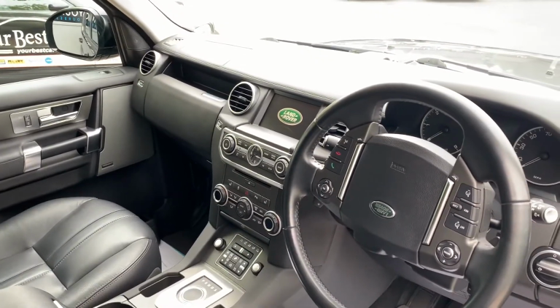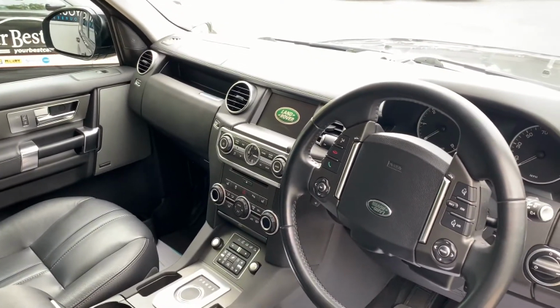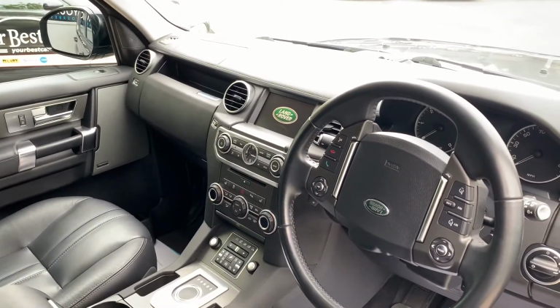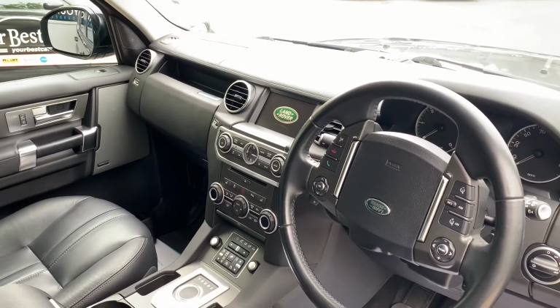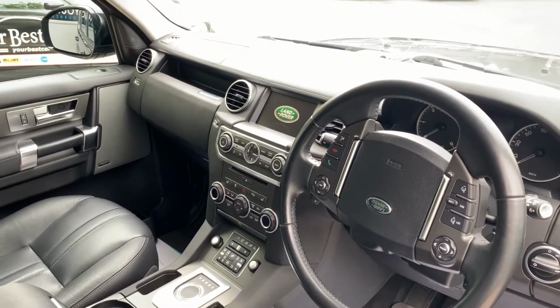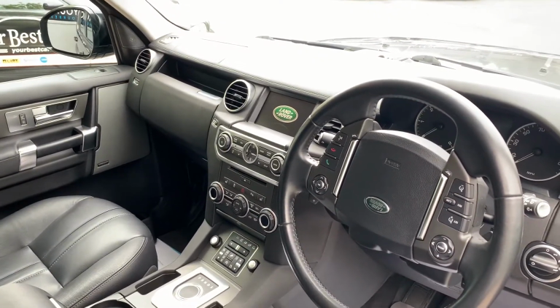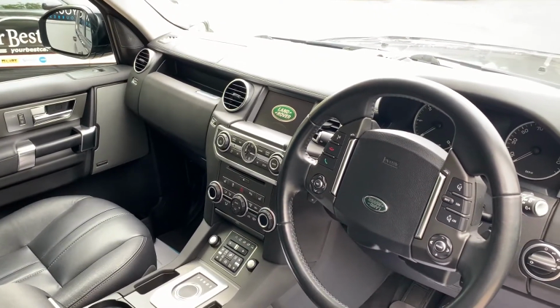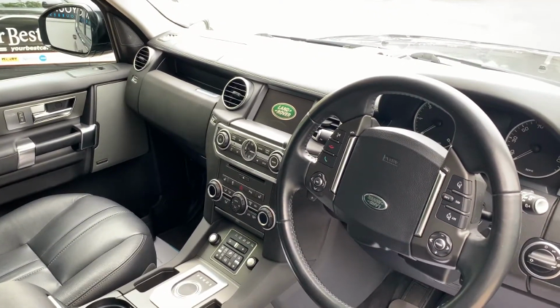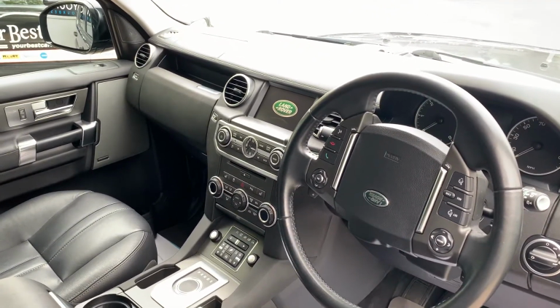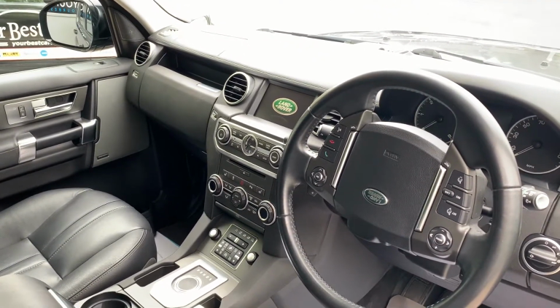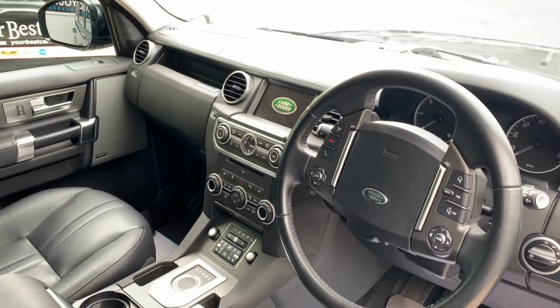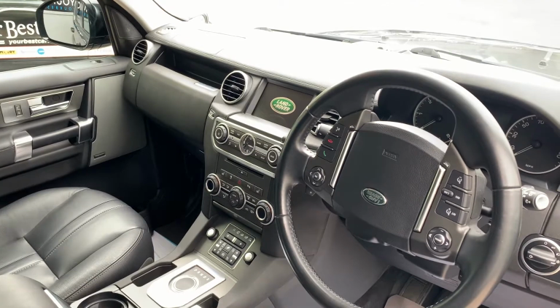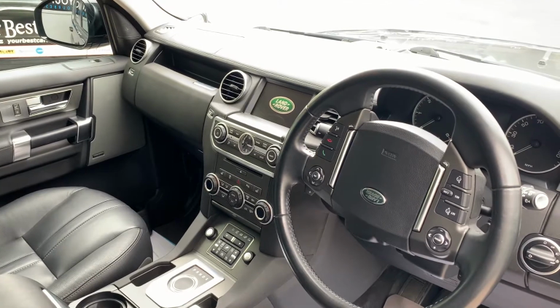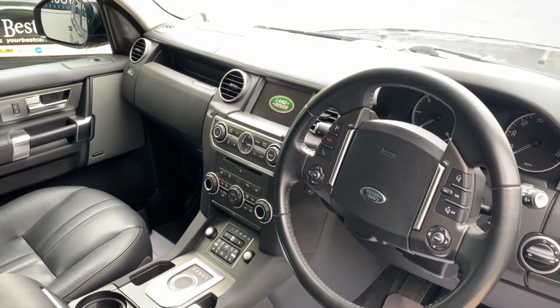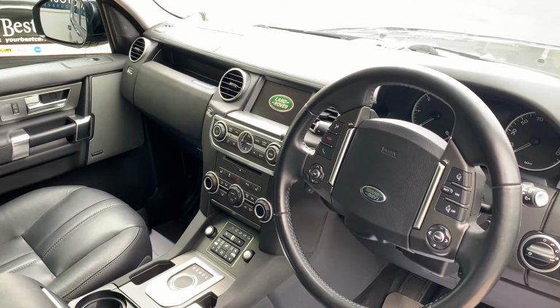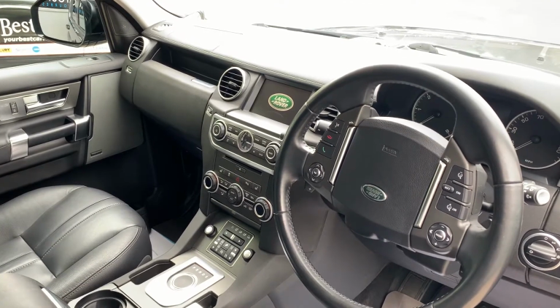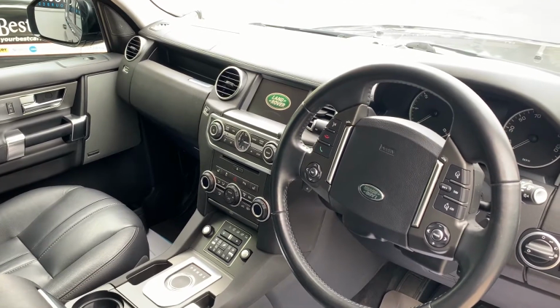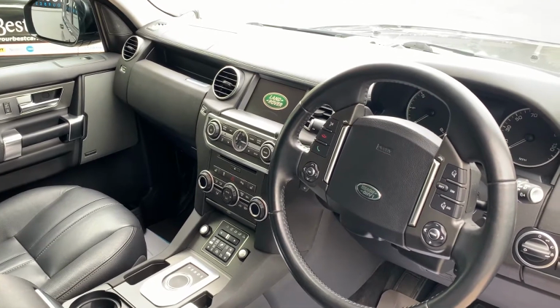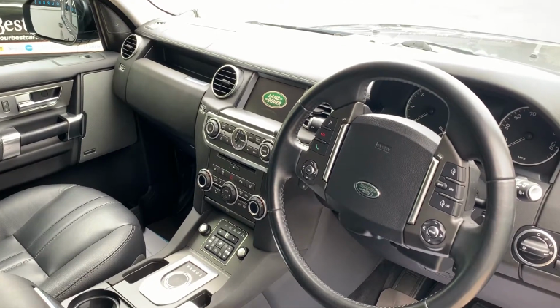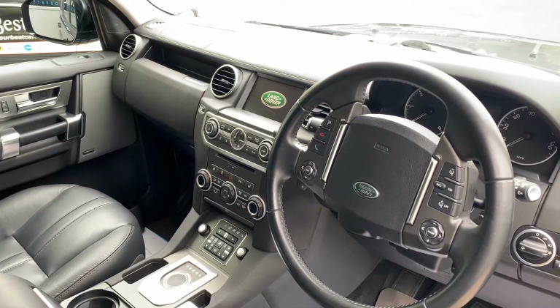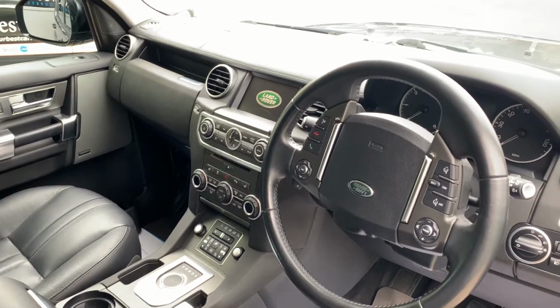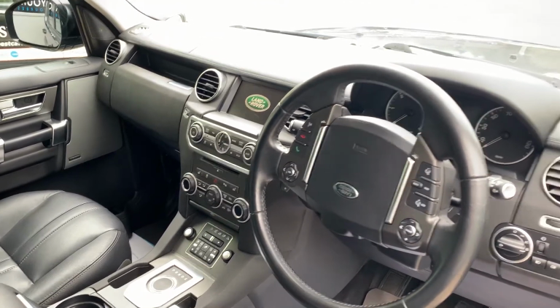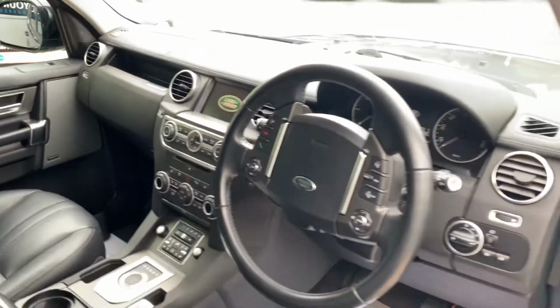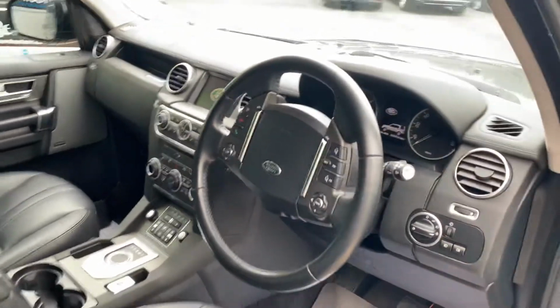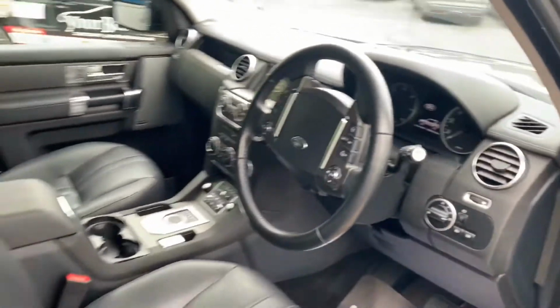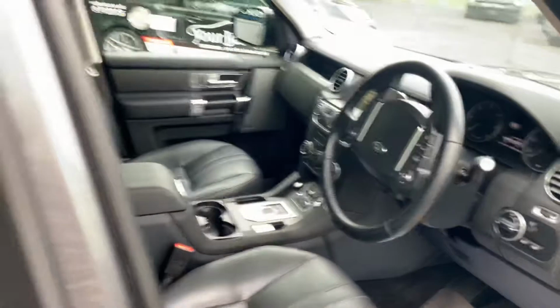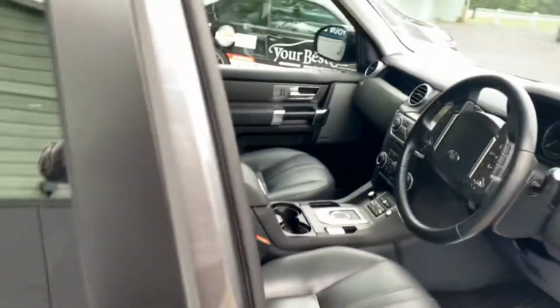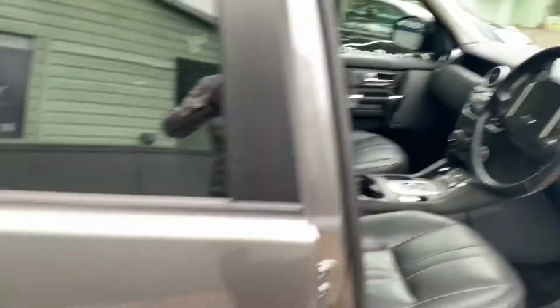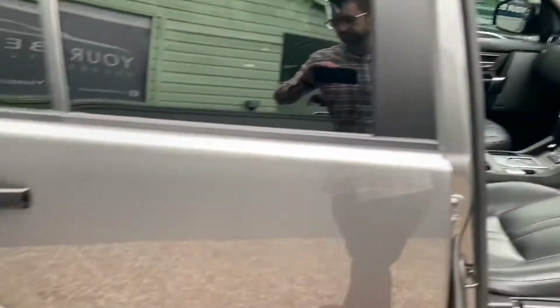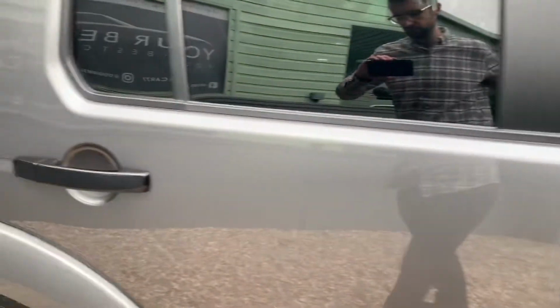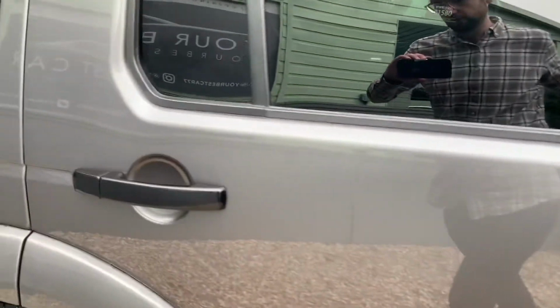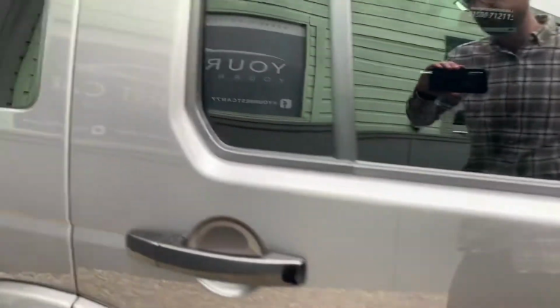38,019 miles on the clock as it sits on the forecourt. It really does drive nicely as well. Heated seats, very well equipped, Meridian sound system — all in the description.